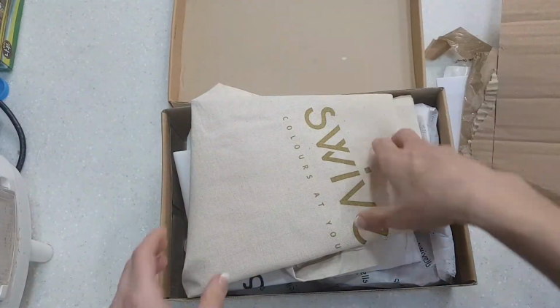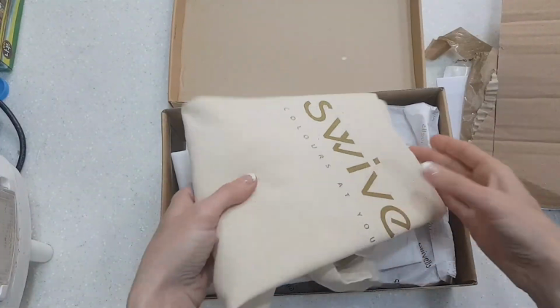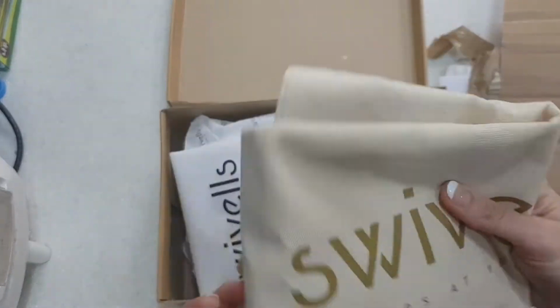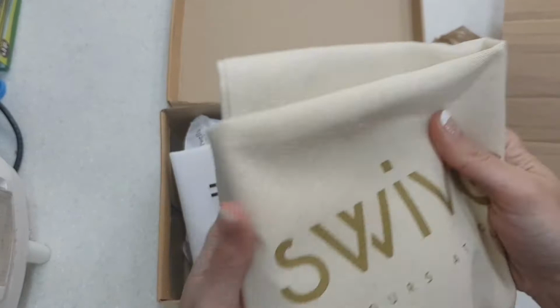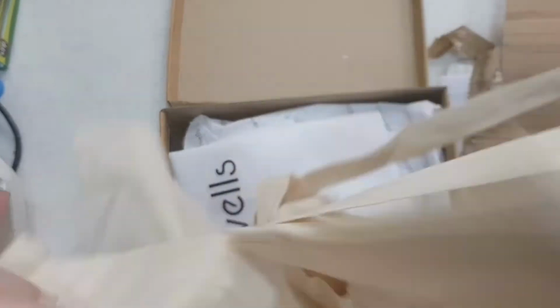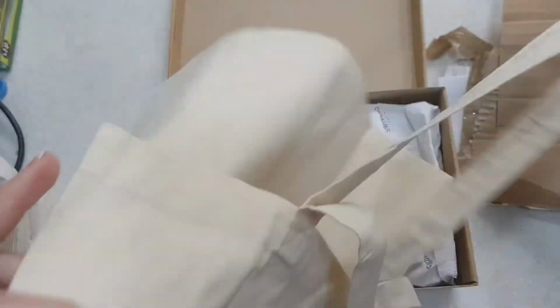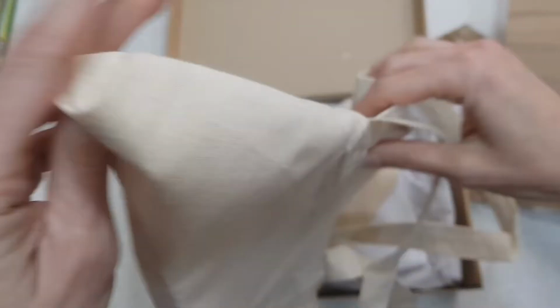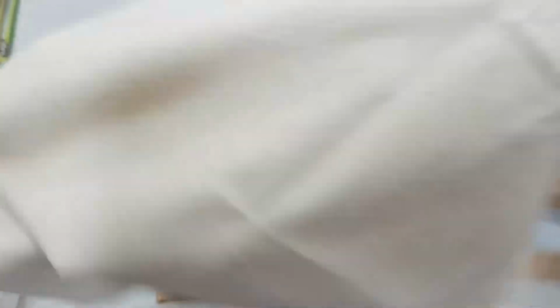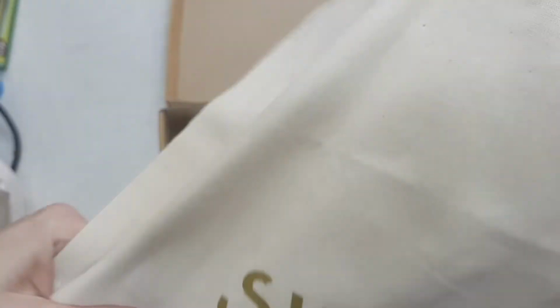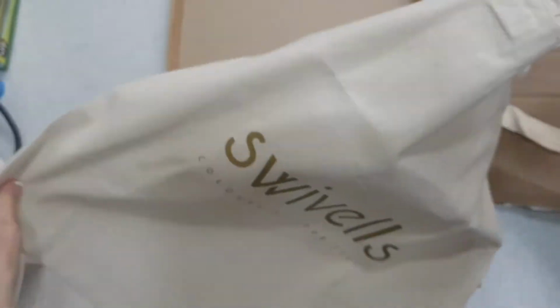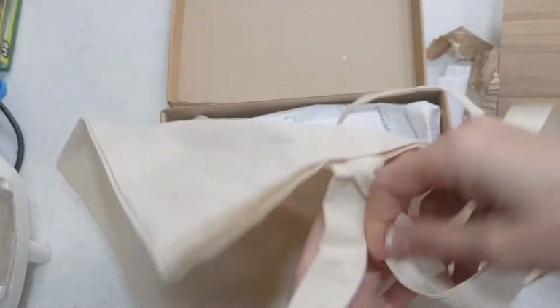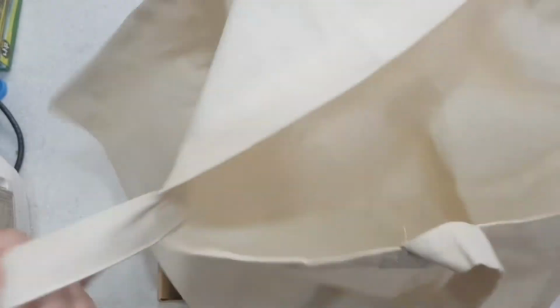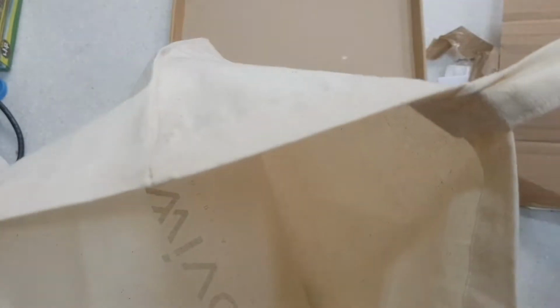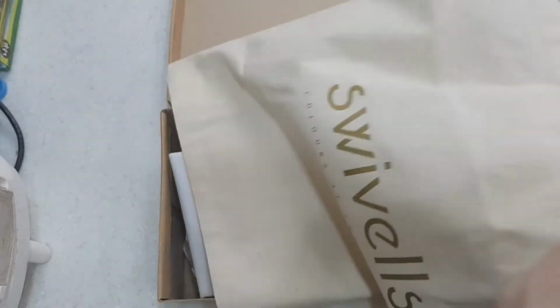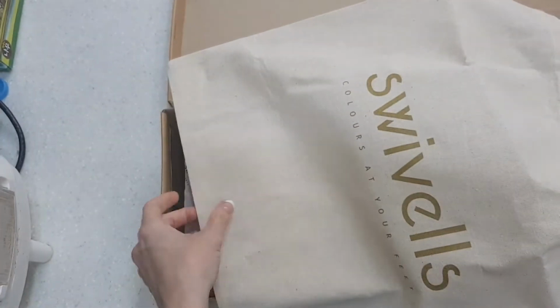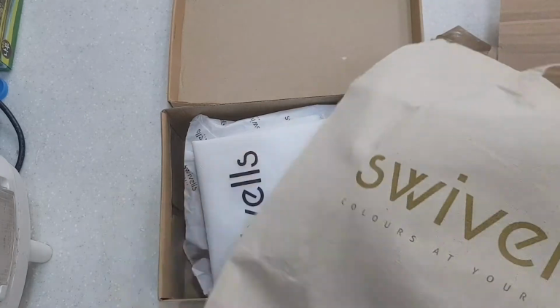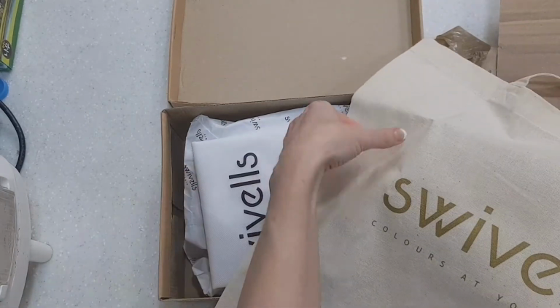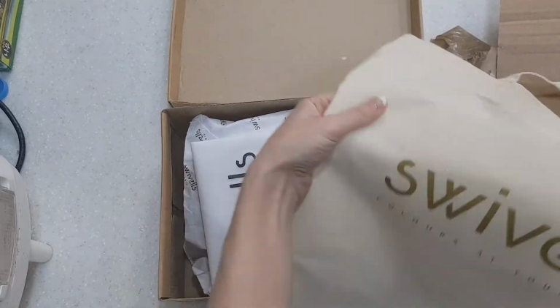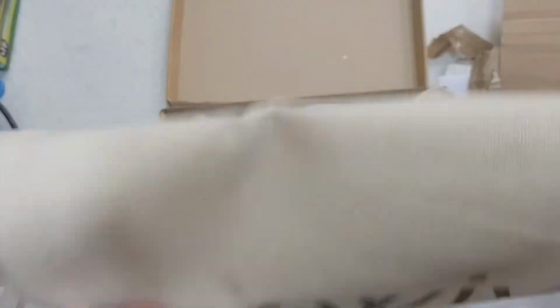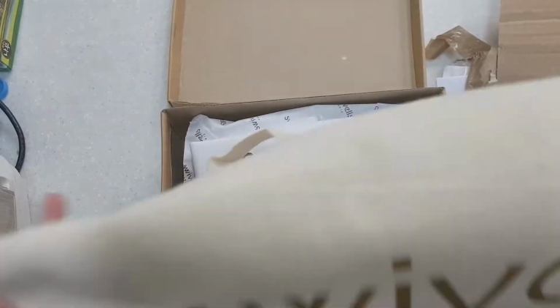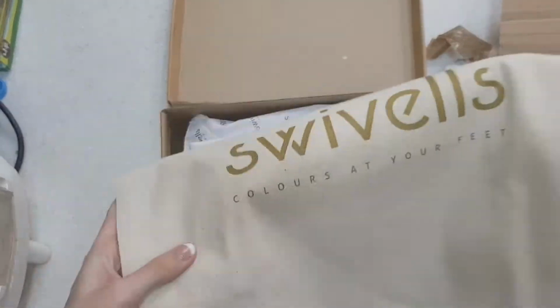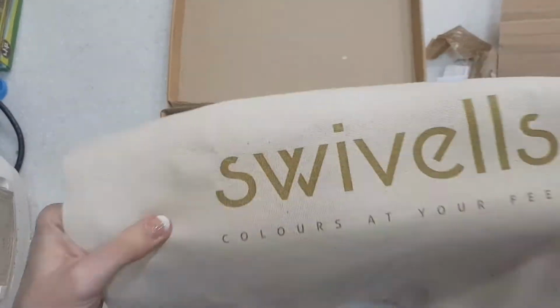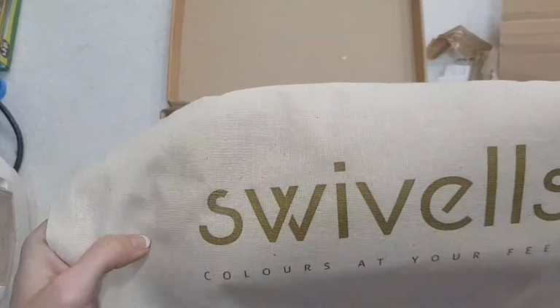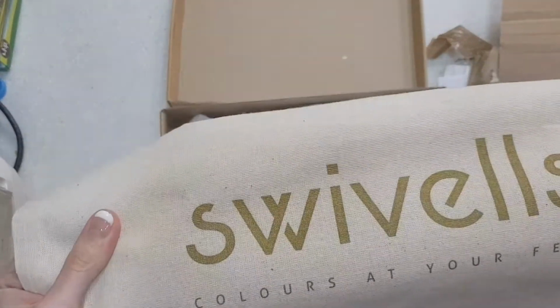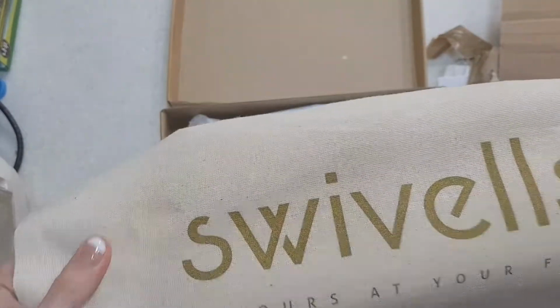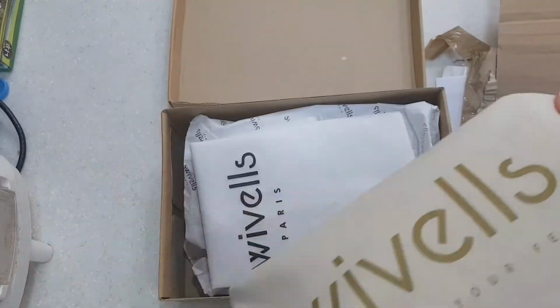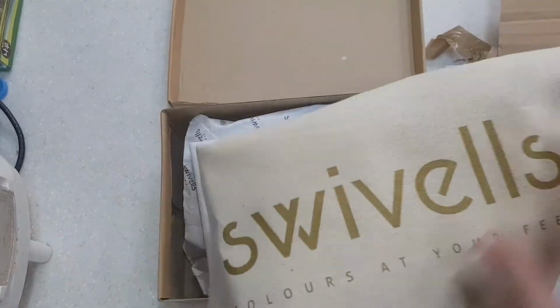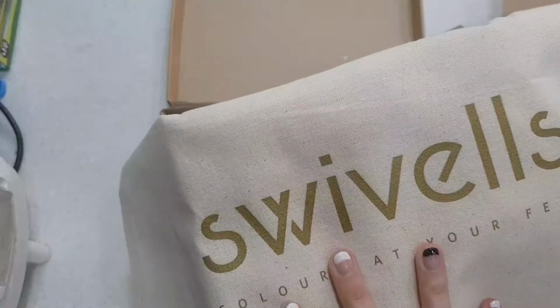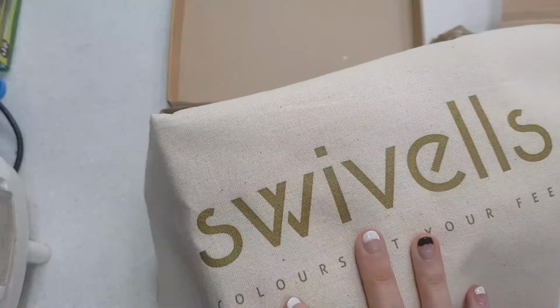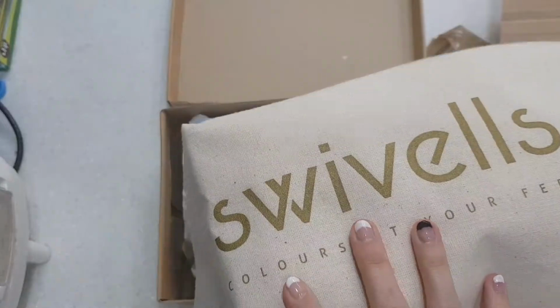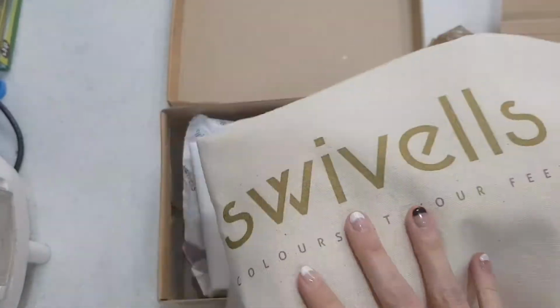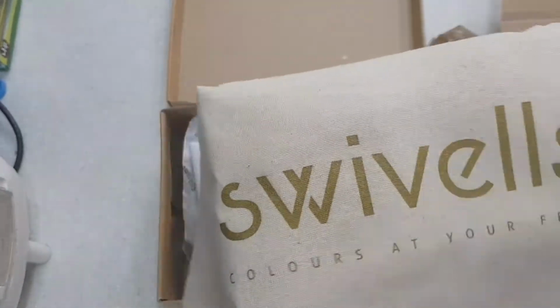Right off the bat we have a tote — this canvas tote, good size. And we have the, again, metallic print. It's a little bit shiny.